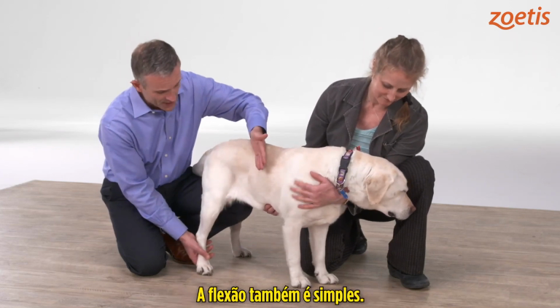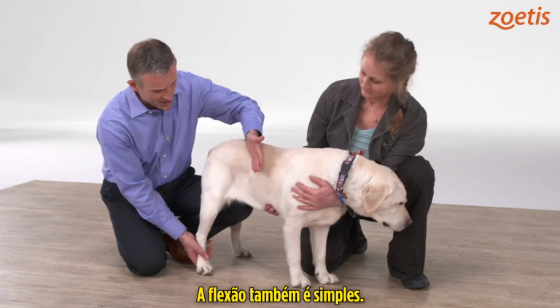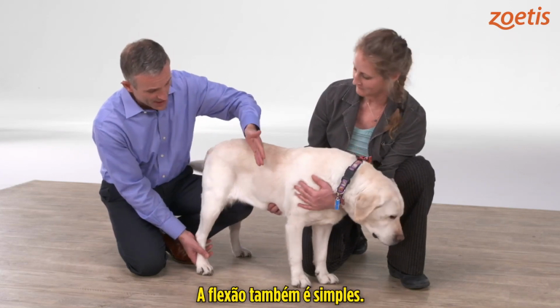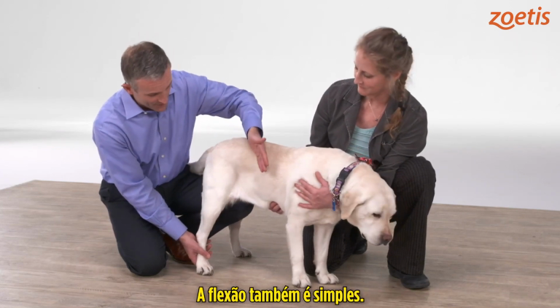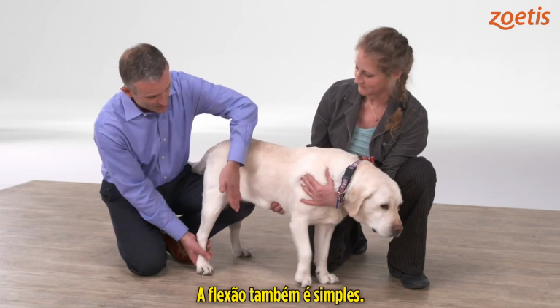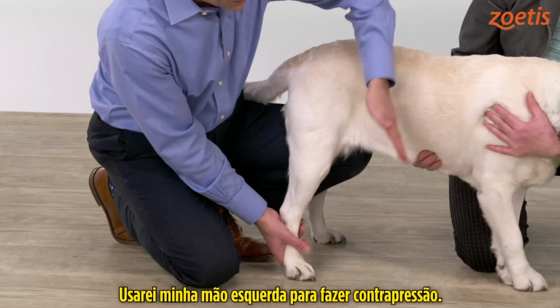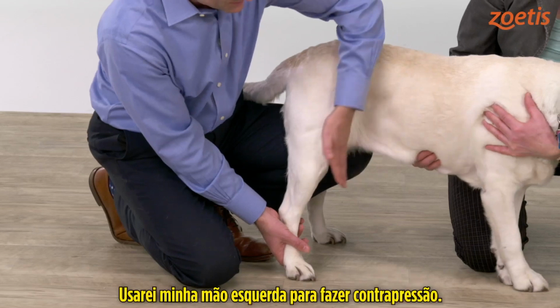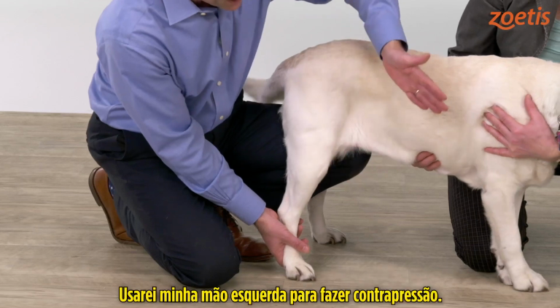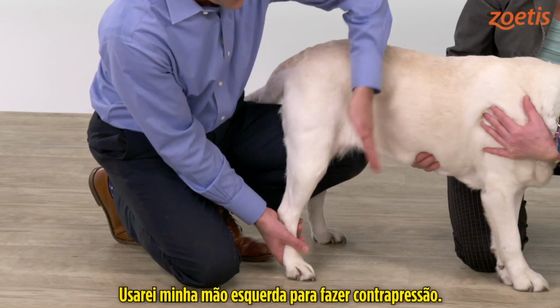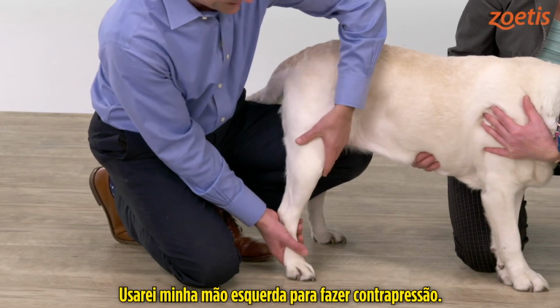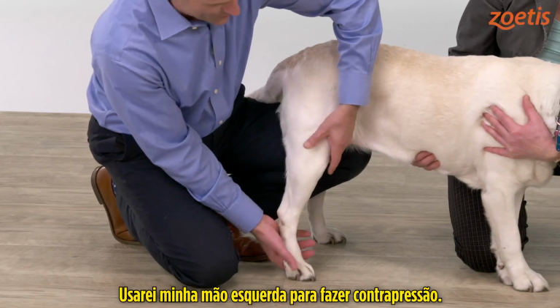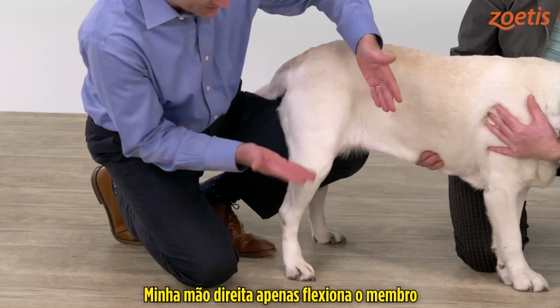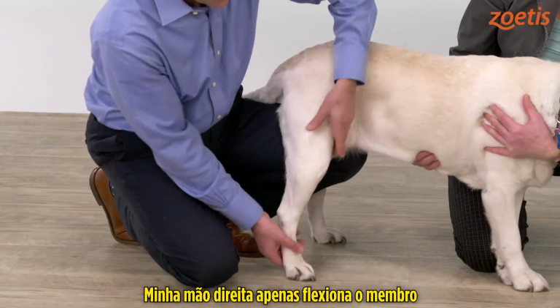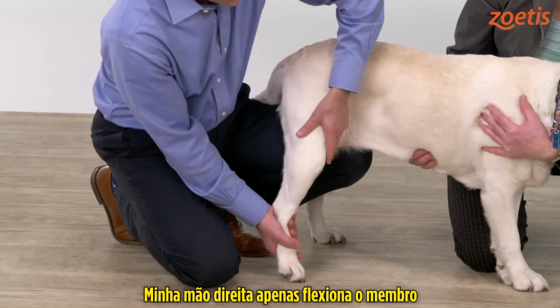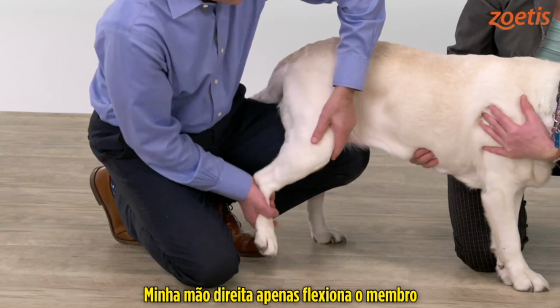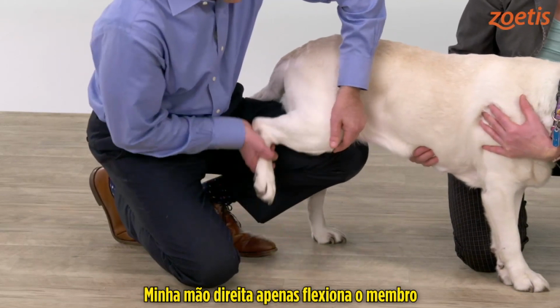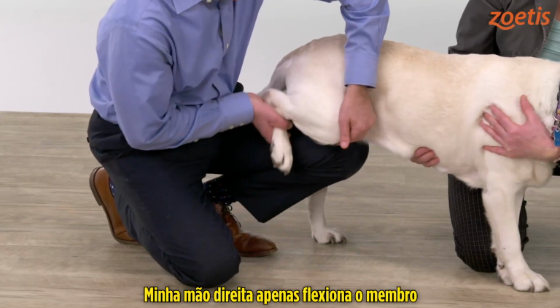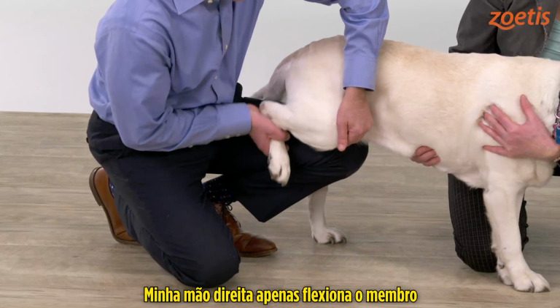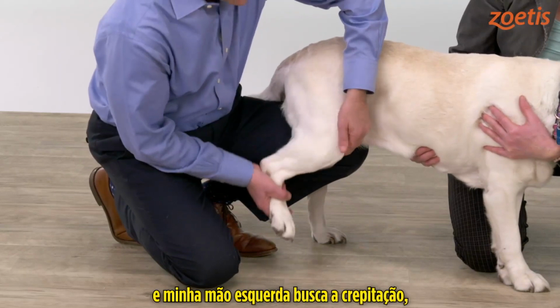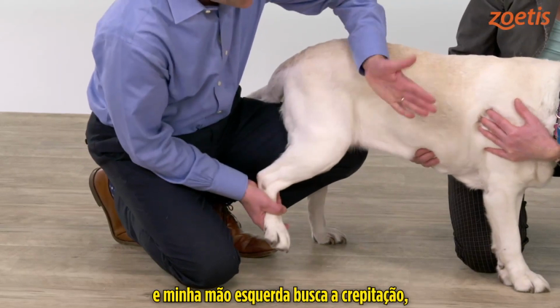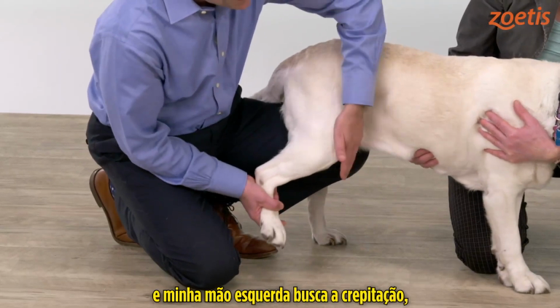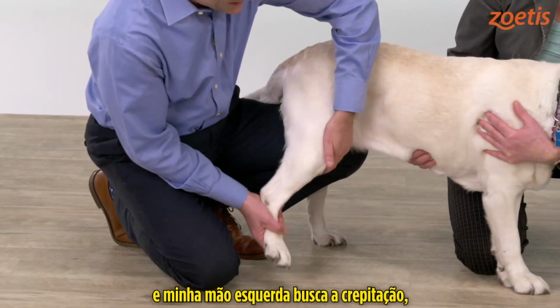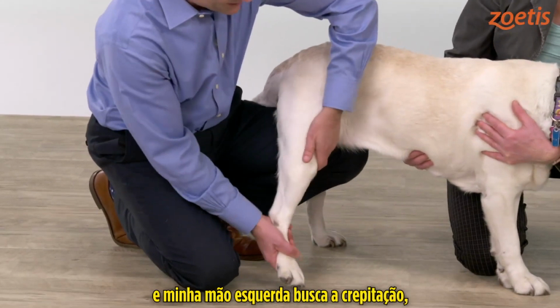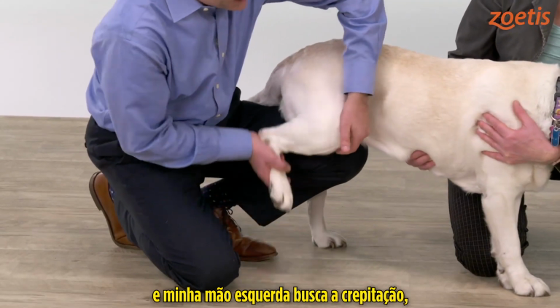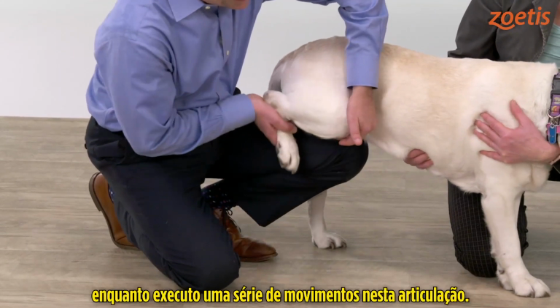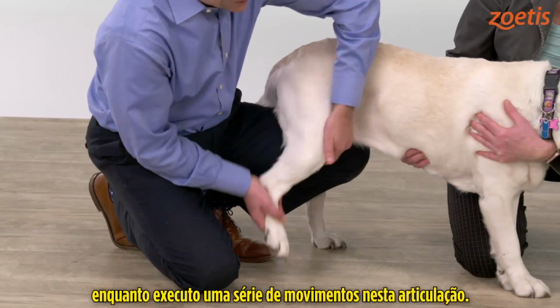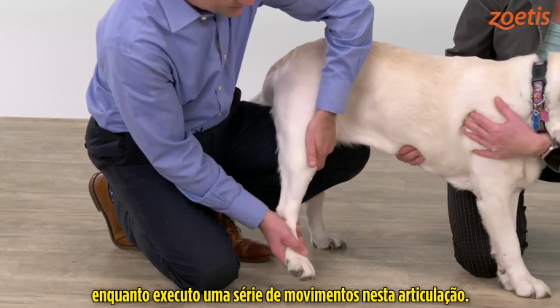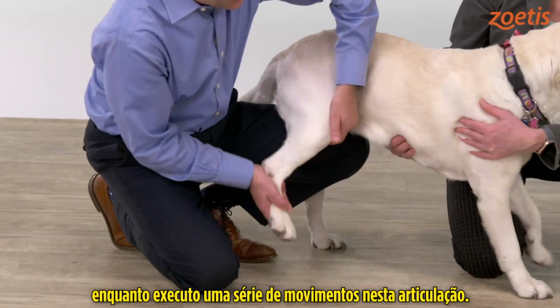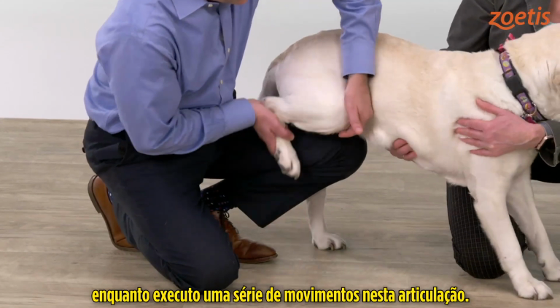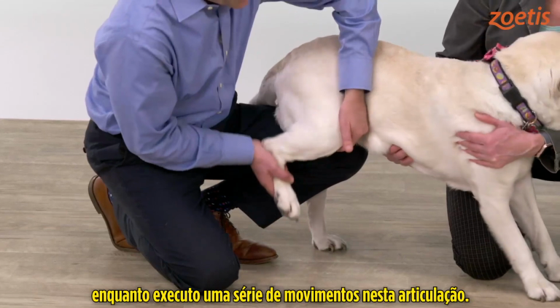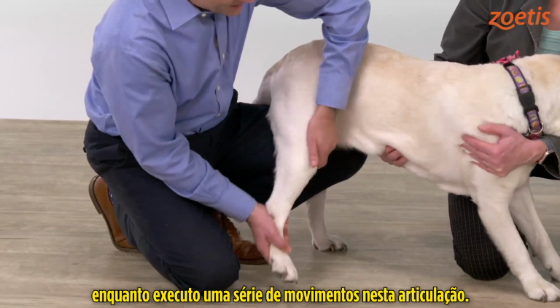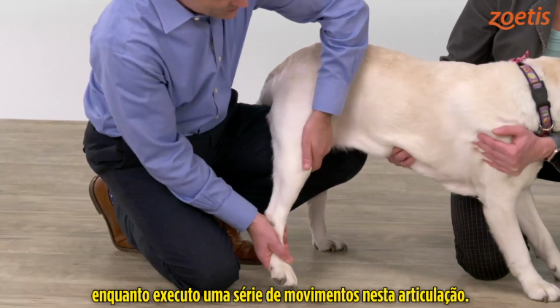For flexion, it's very simple. I'm going to use my left hand for counter pressure and my right hand just to flex up the limb, with my left hand feeling for crepitus as I put this joint through a range of motion.